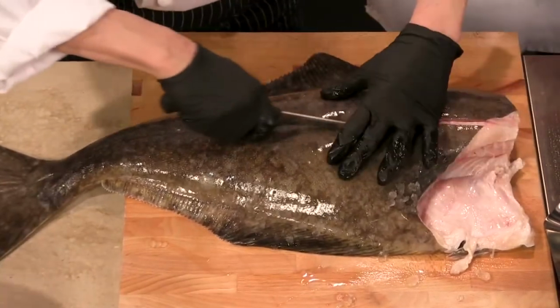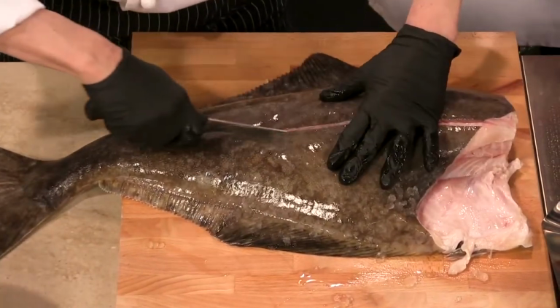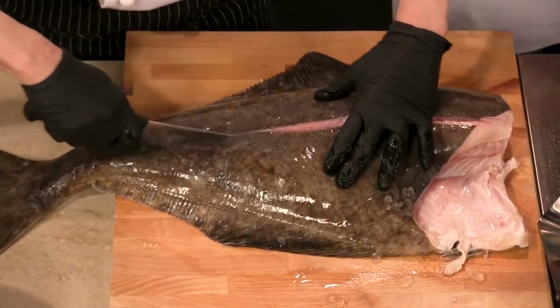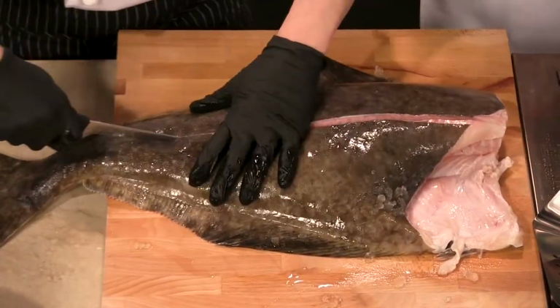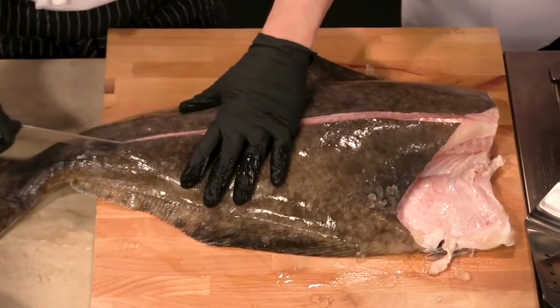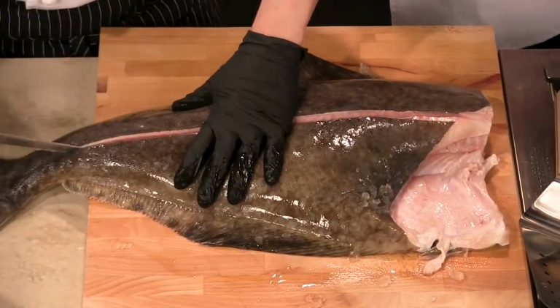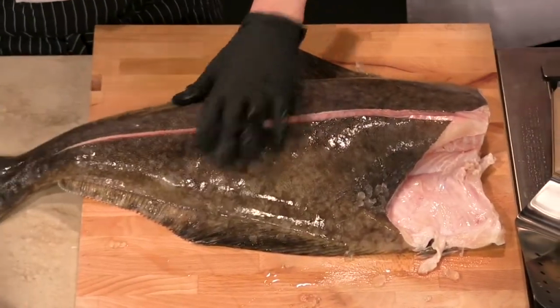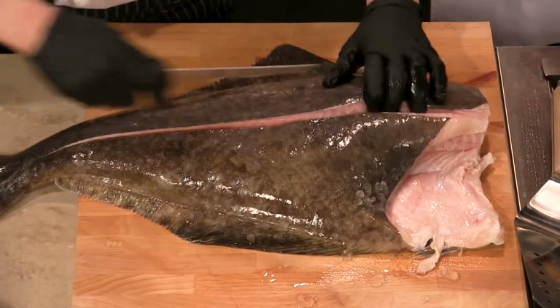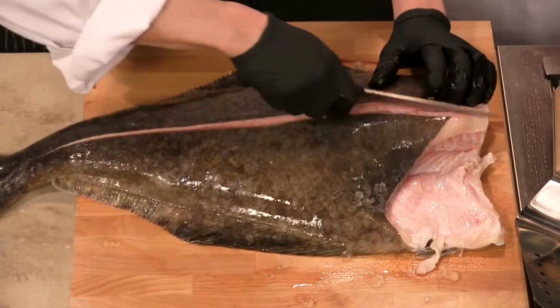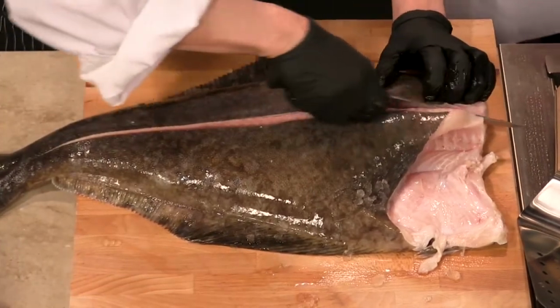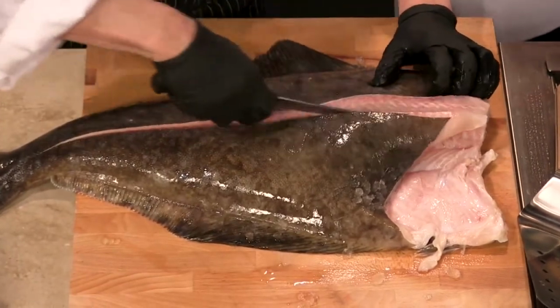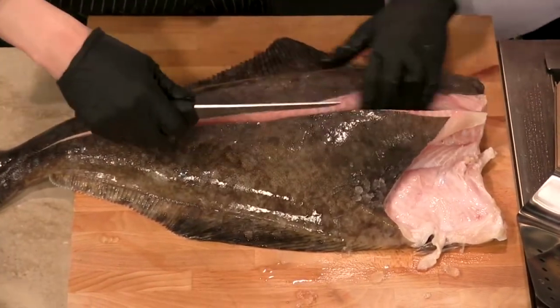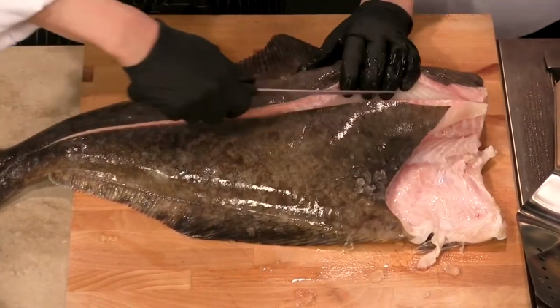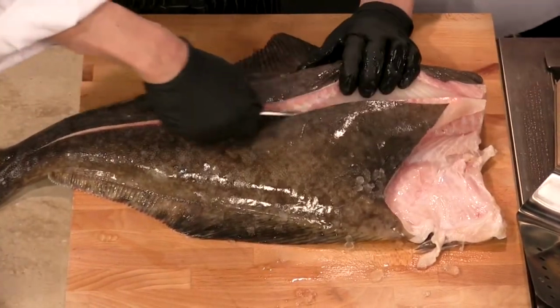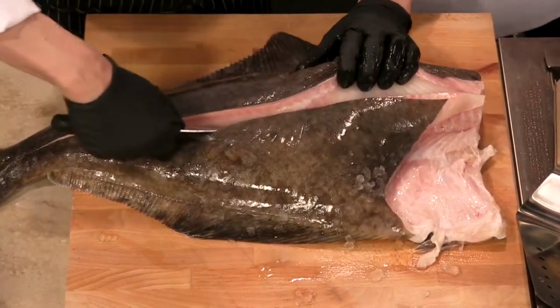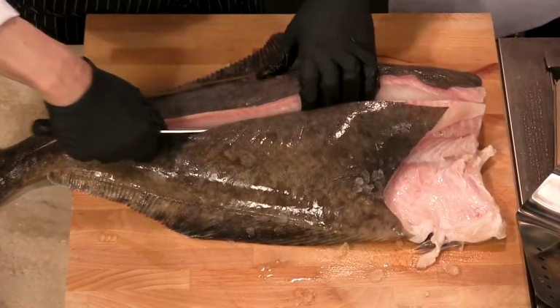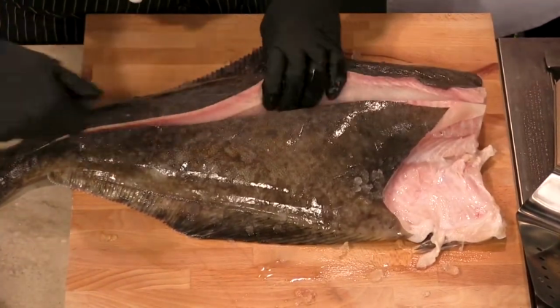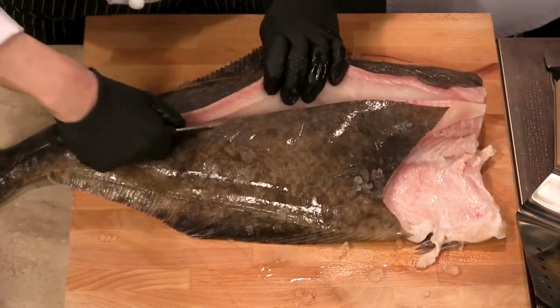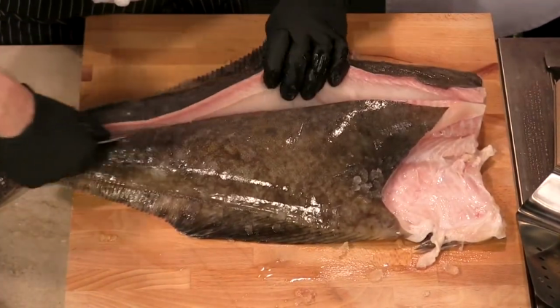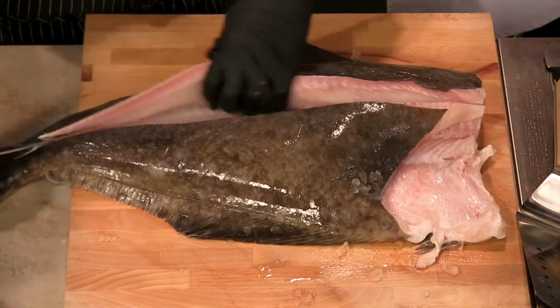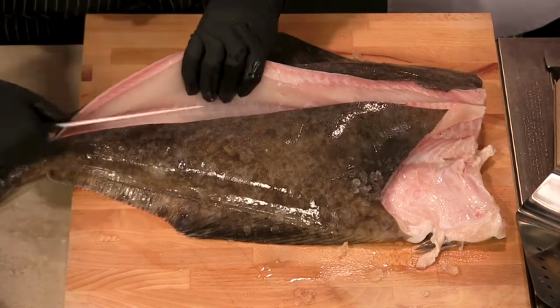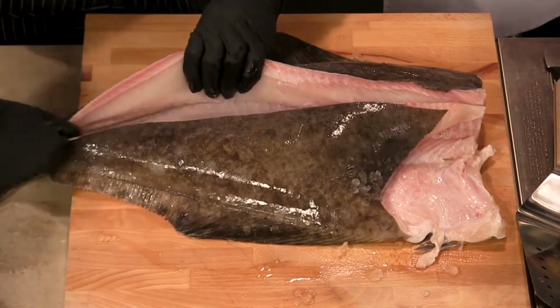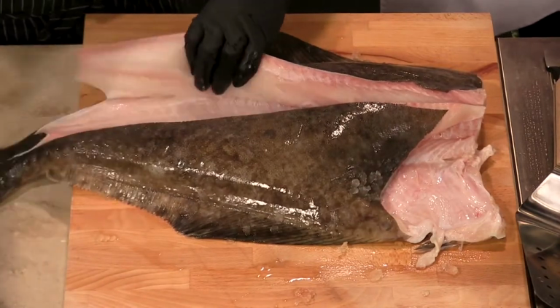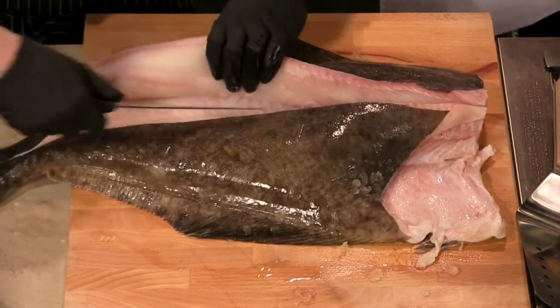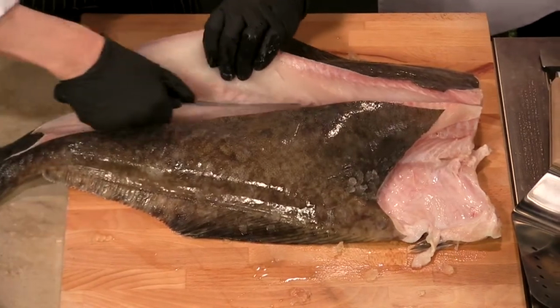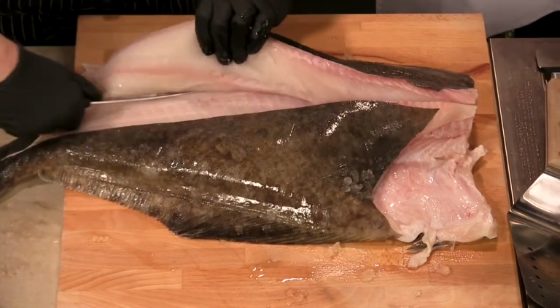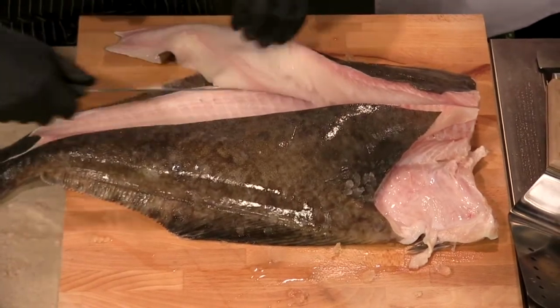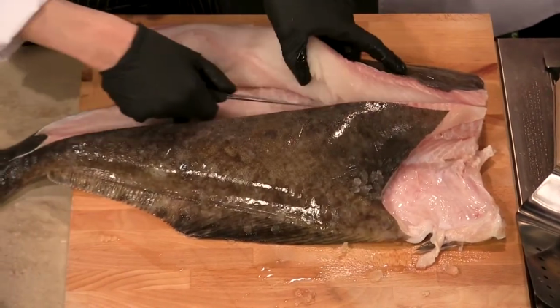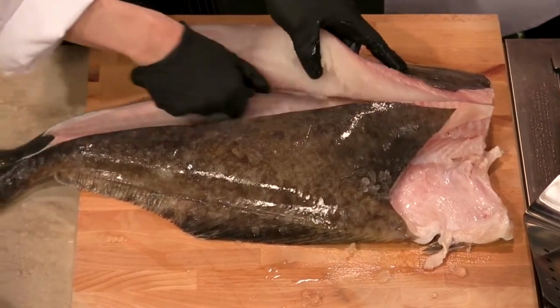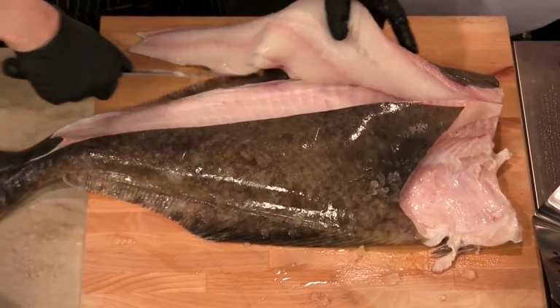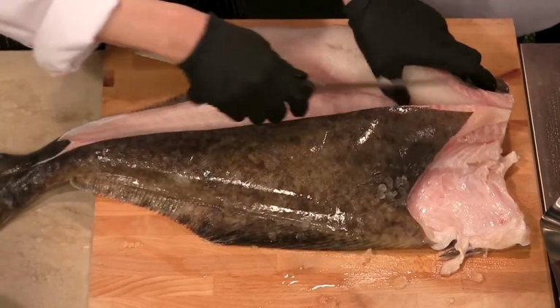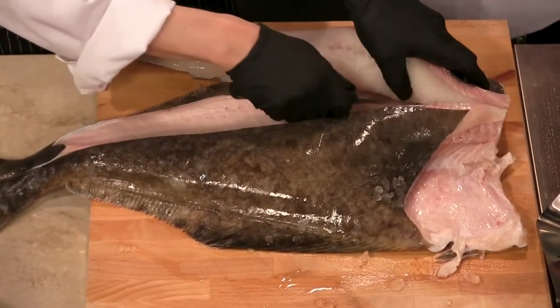Have you ever filleted a fish before? I have not — first time for everything. It's not too different than medicine, right? I was going to say, that's where you make the incision. There you go — you're not saying you make the cut, it is an incision, right? Exactly, for sure. Not too different at all. Very nice.